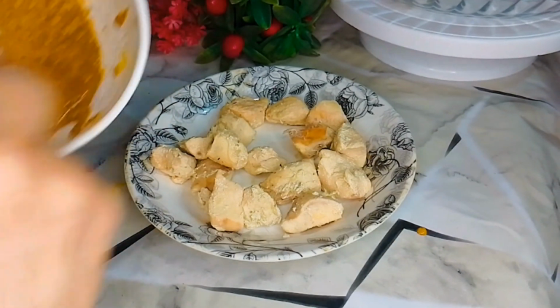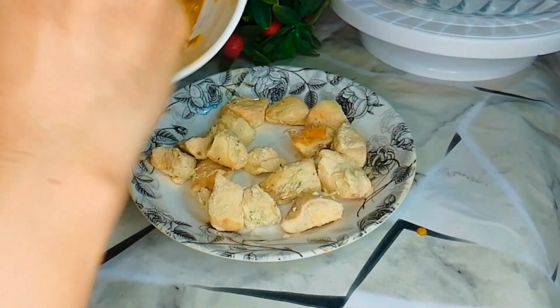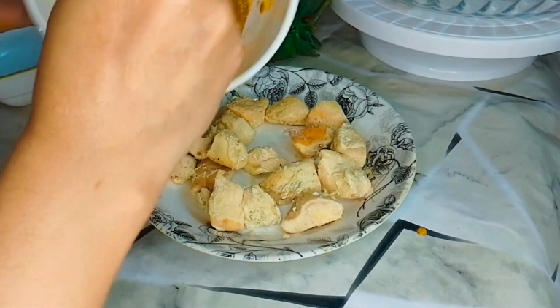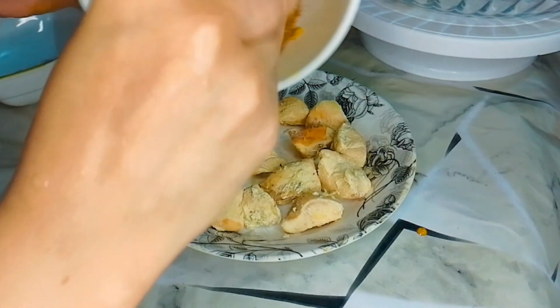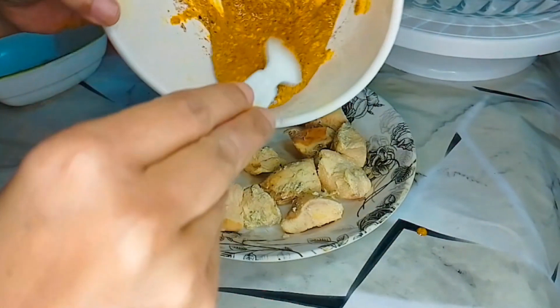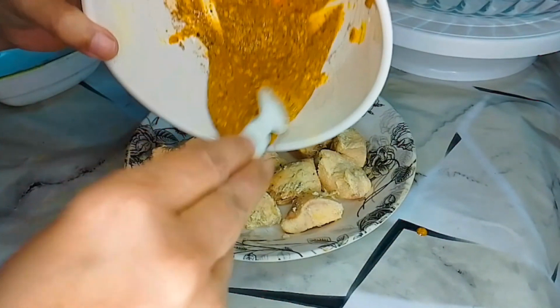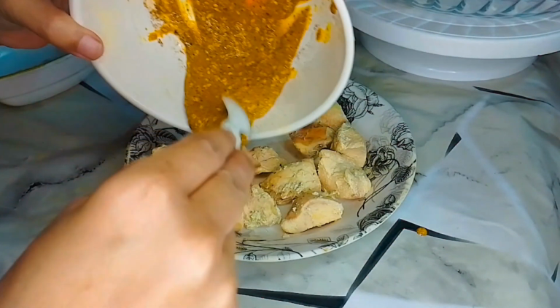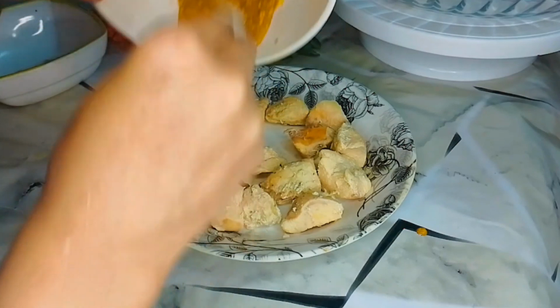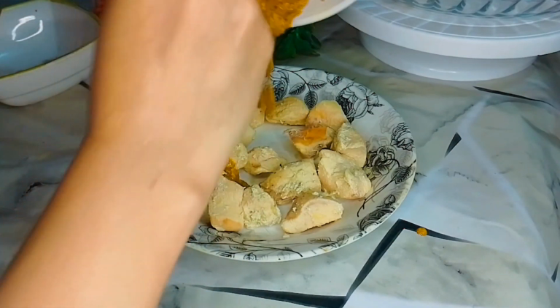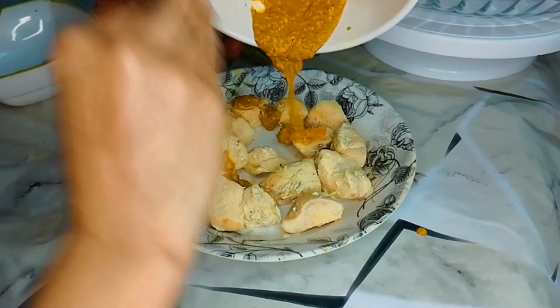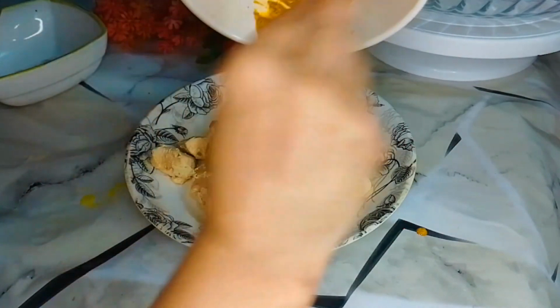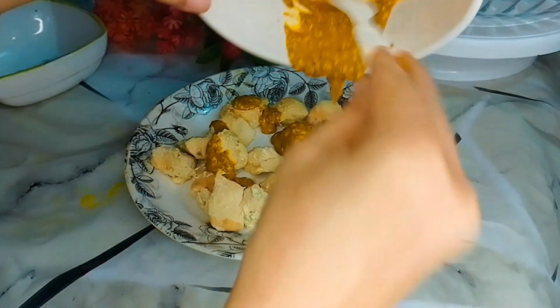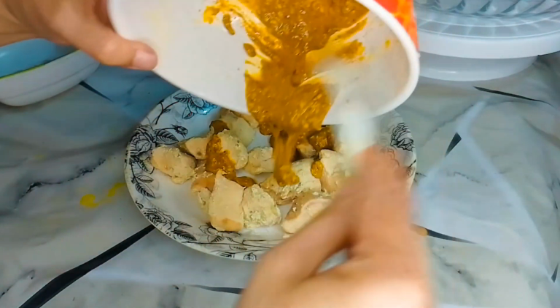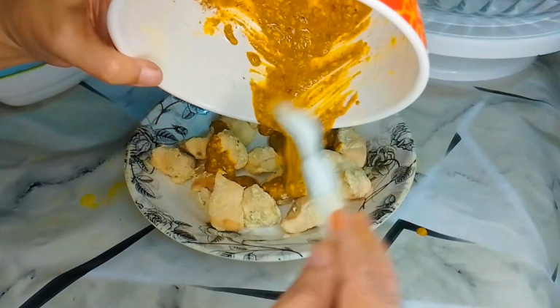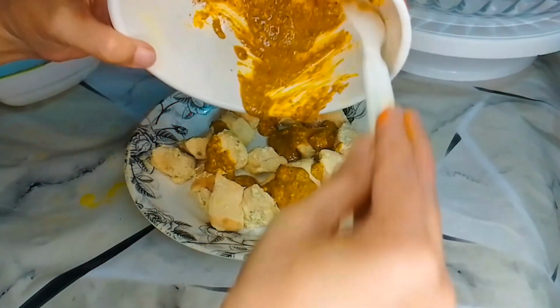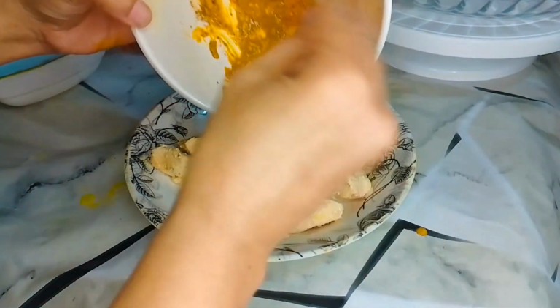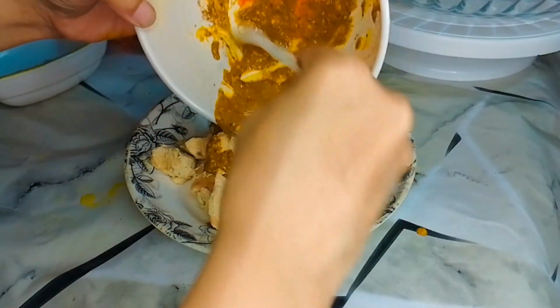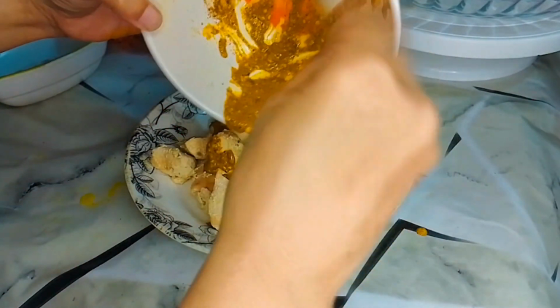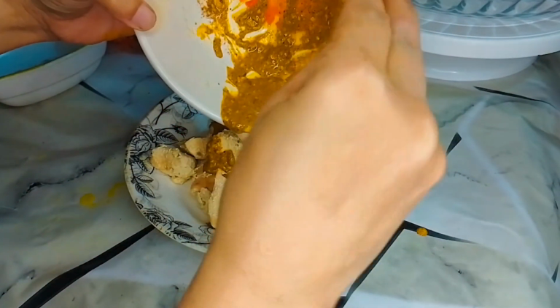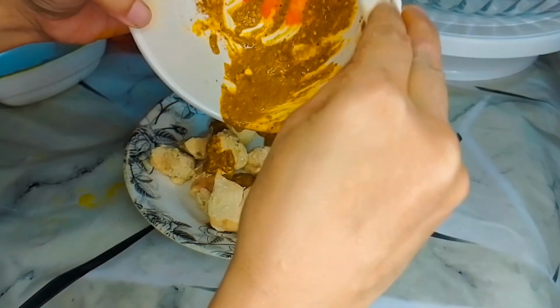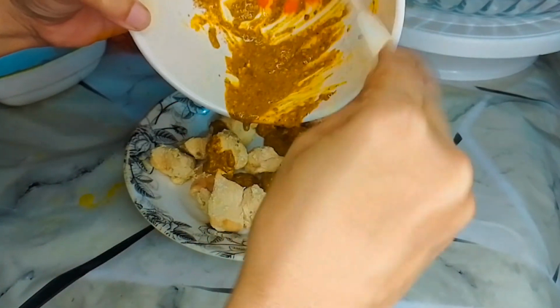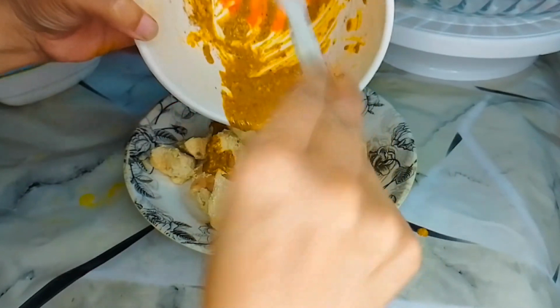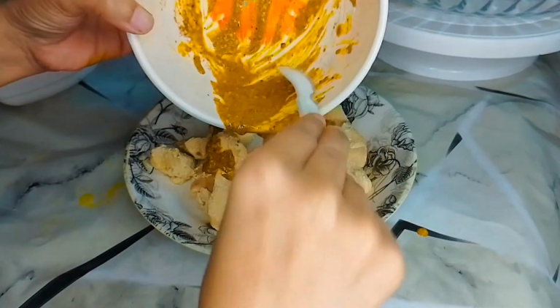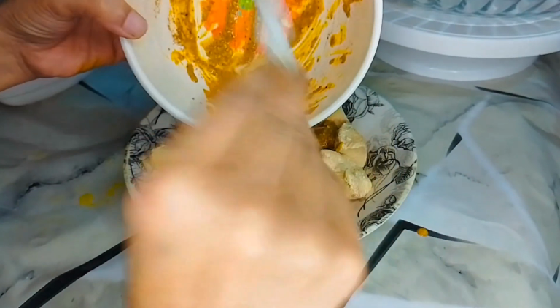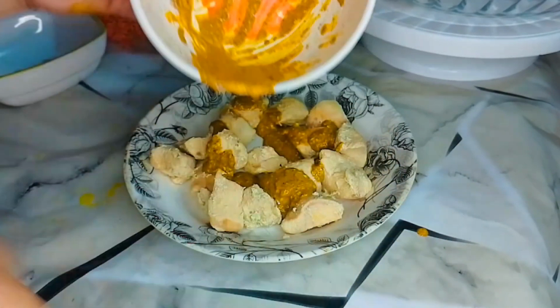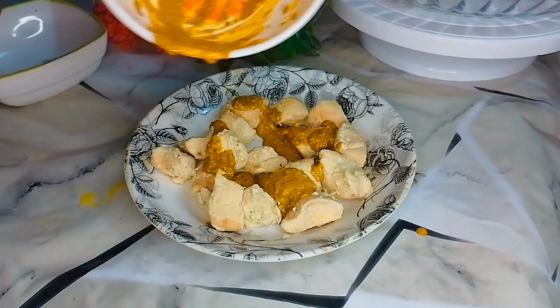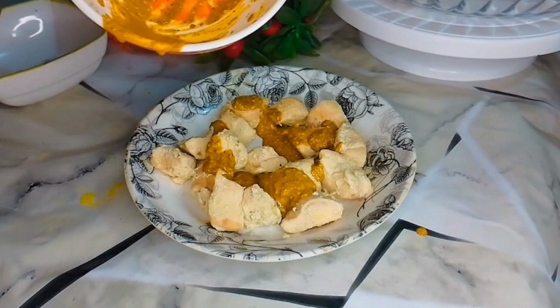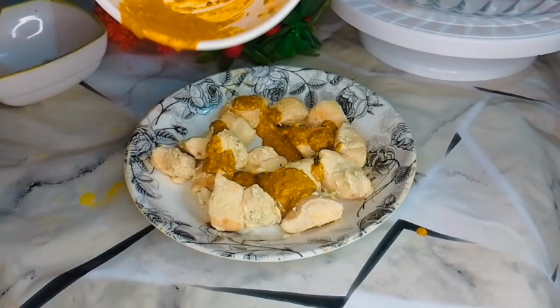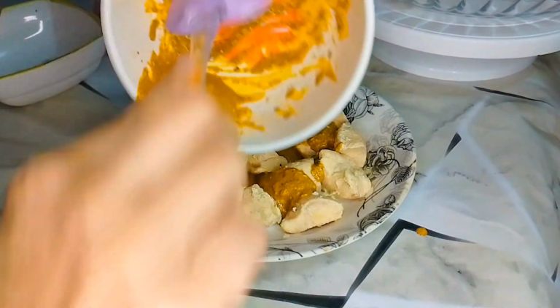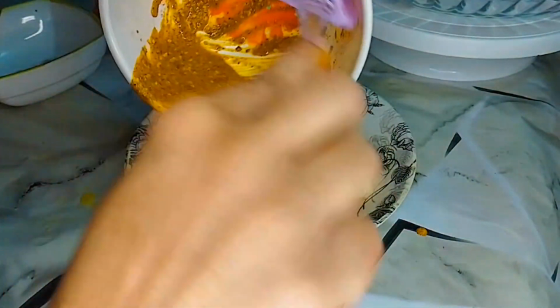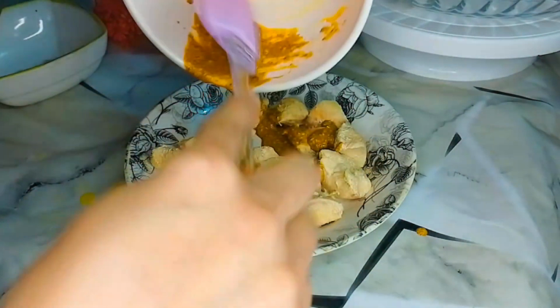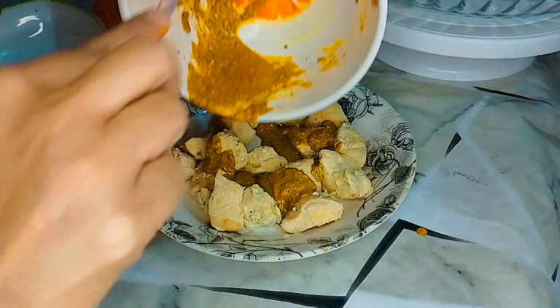Let's put the chicken in and coat it for 10-12 minutes. I put the coating on this side and pour it.